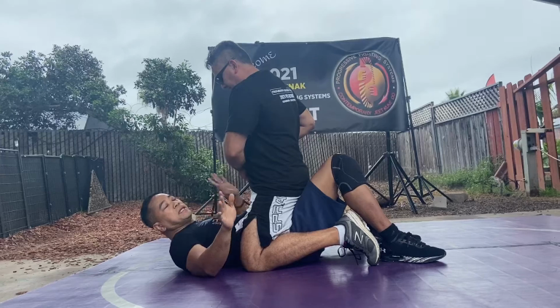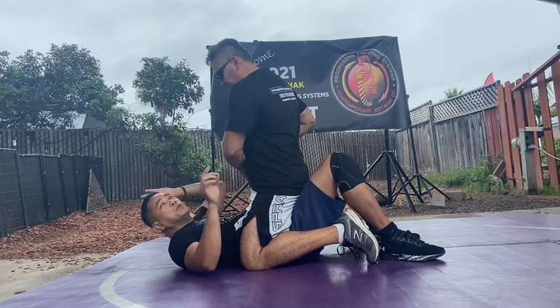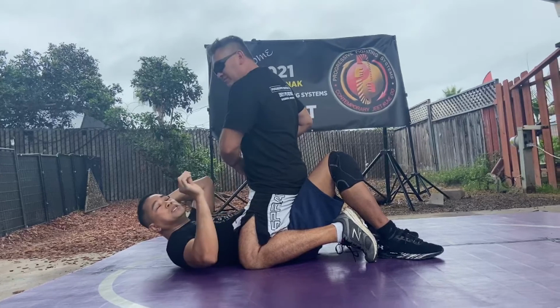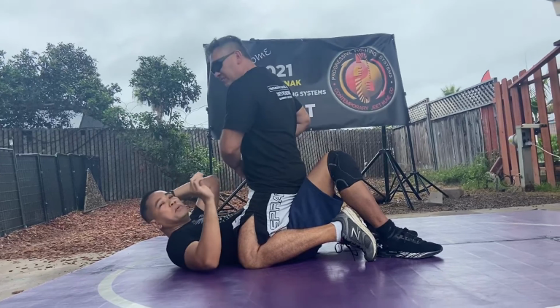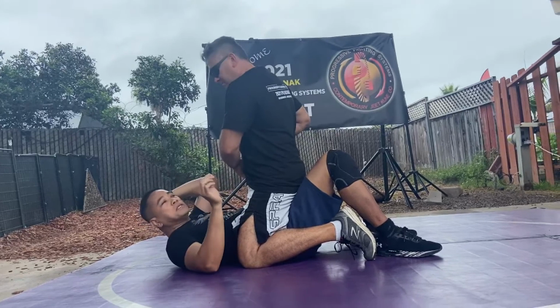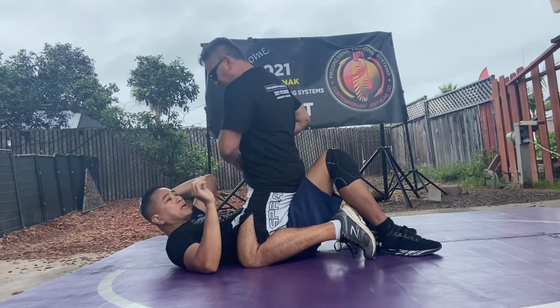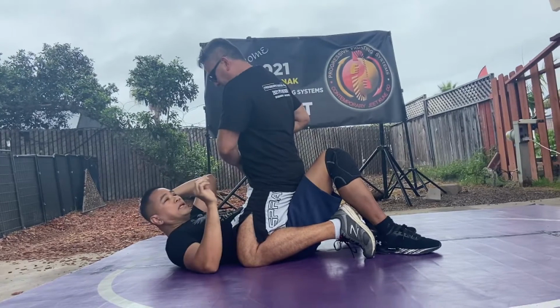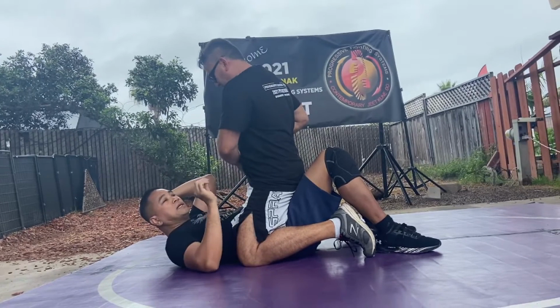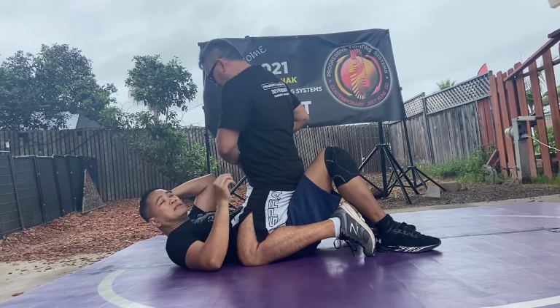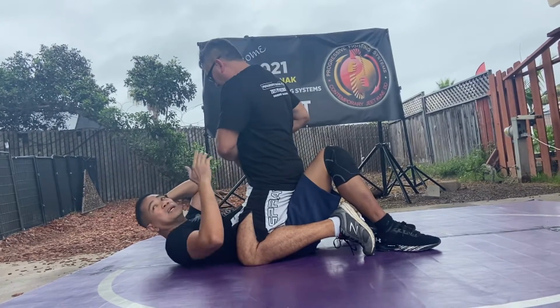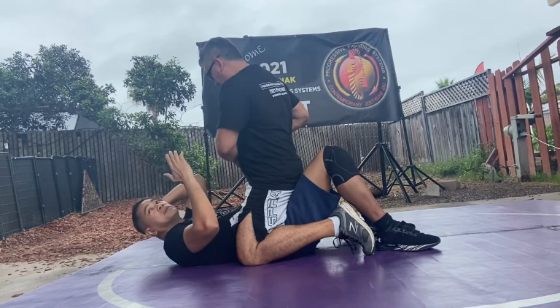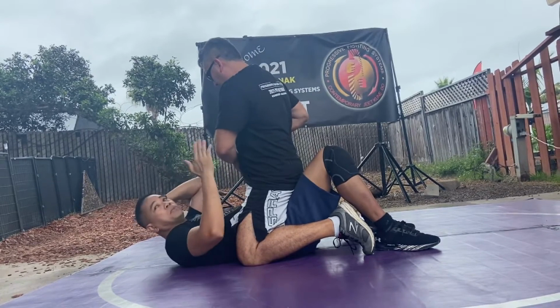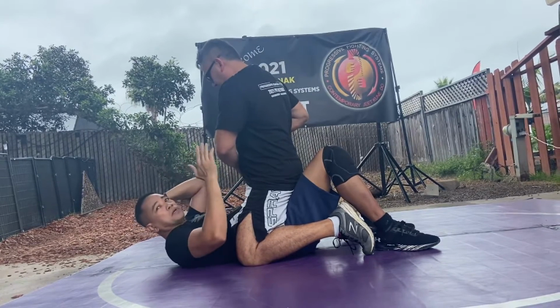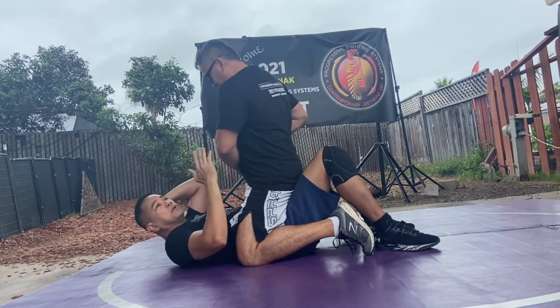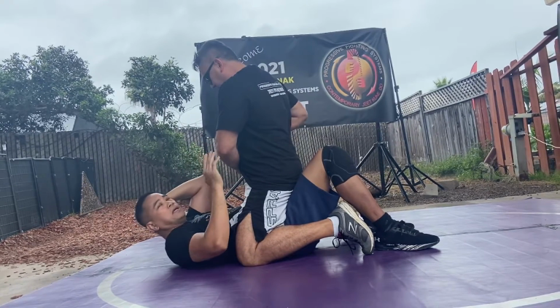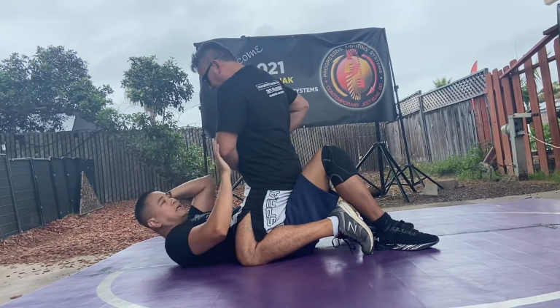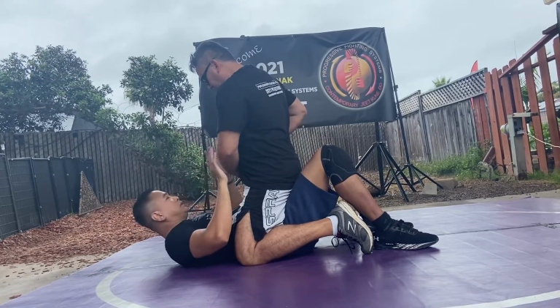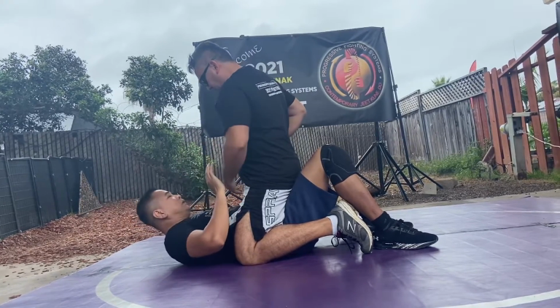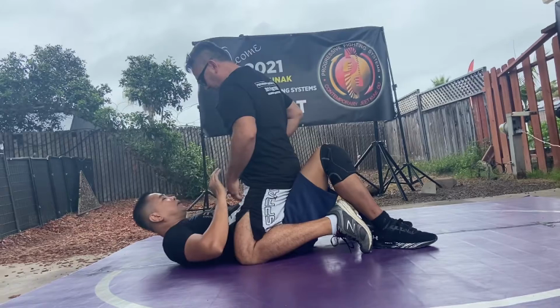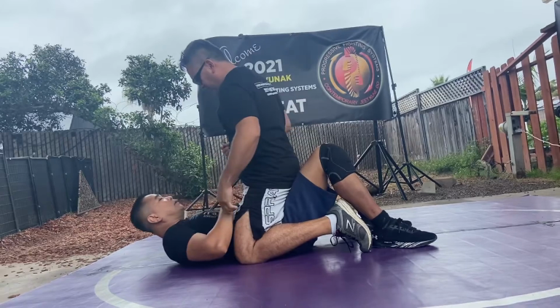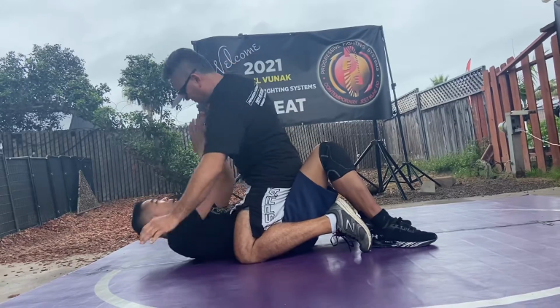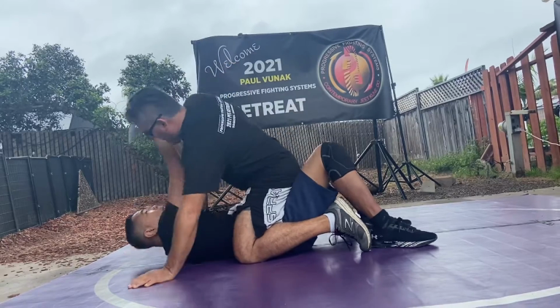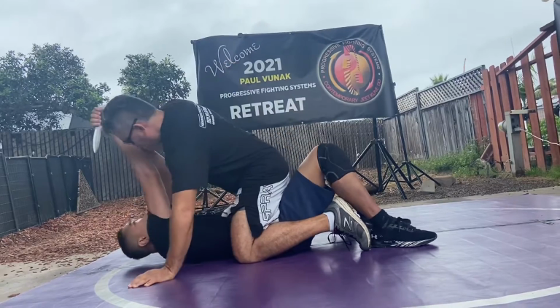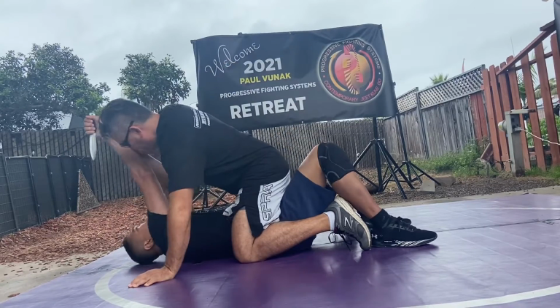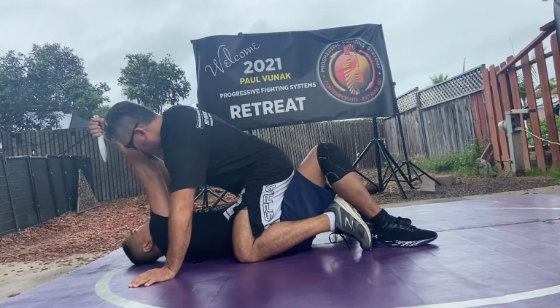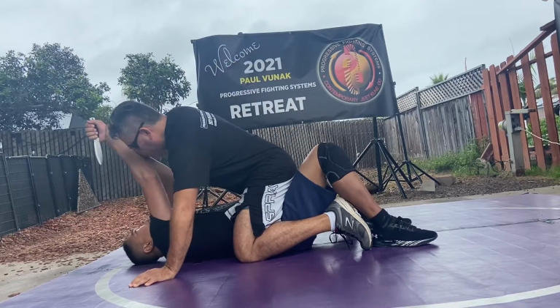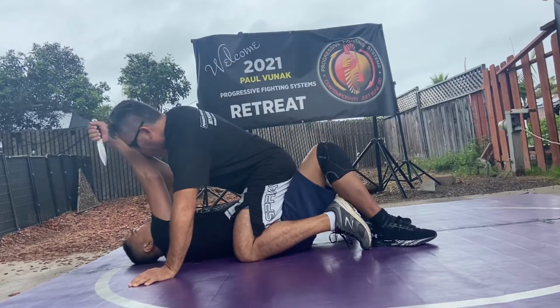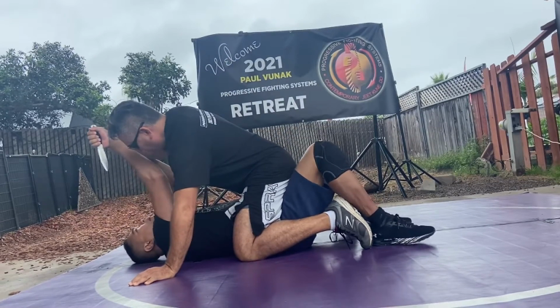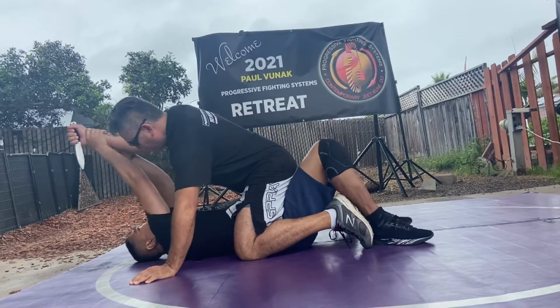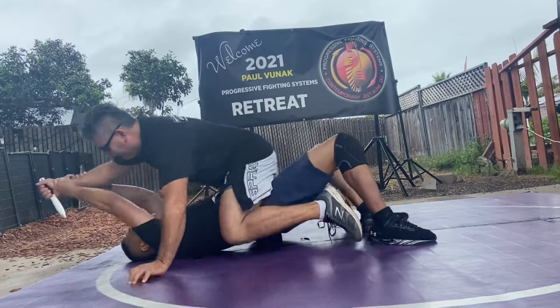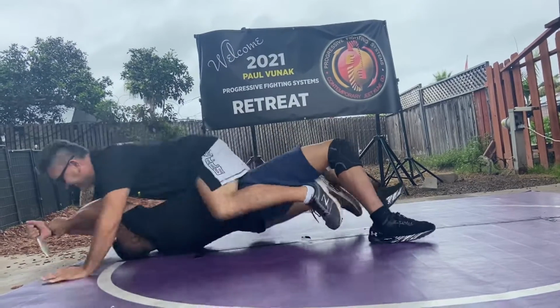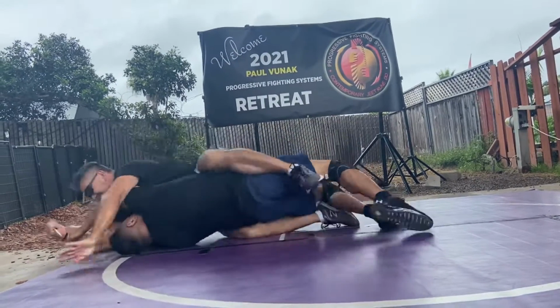Extending and using his momentum. I'm not doing anything technical because he might be stronger than me — and he is. I'm going to pull, and sometimes I use that momentum to pull.